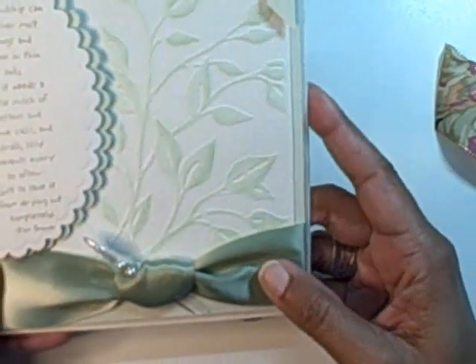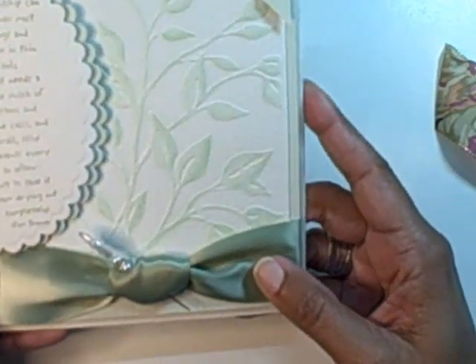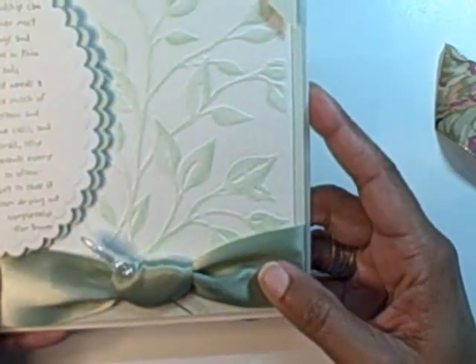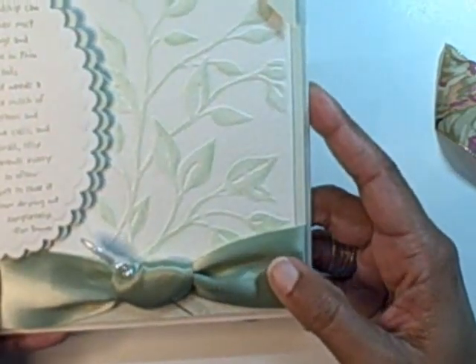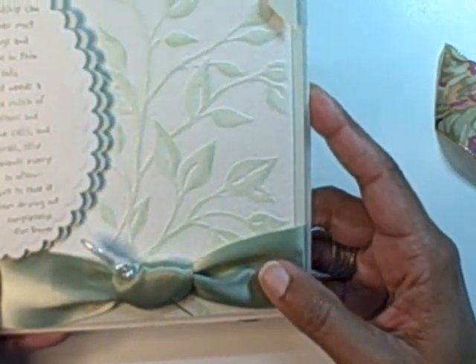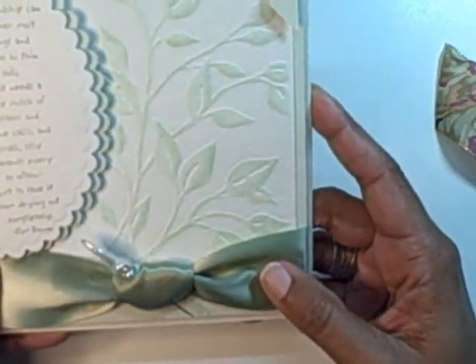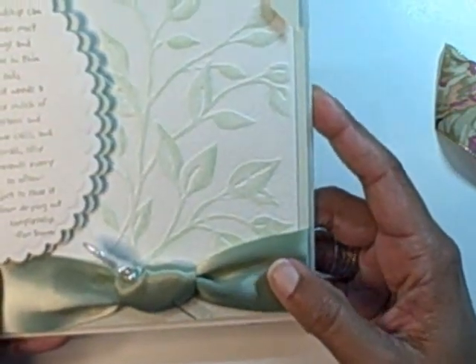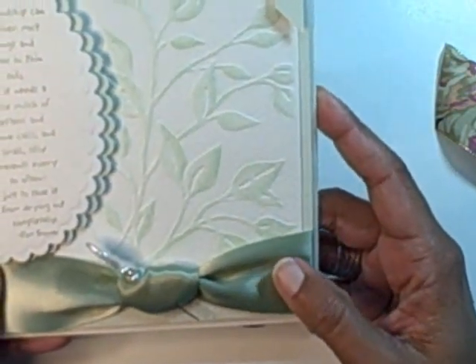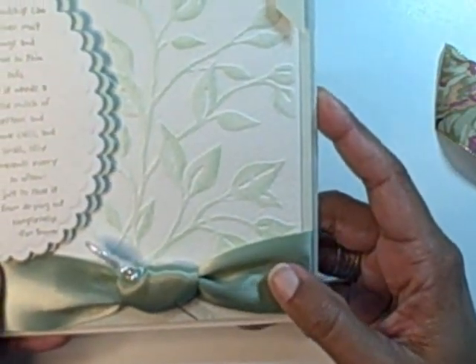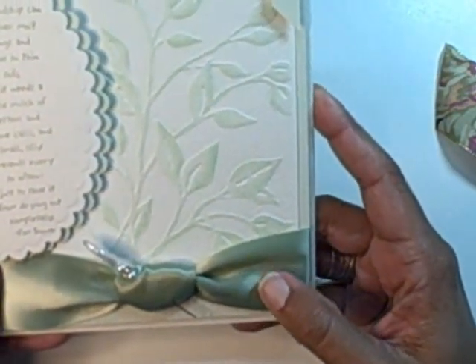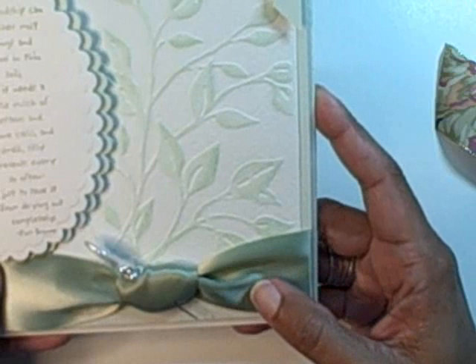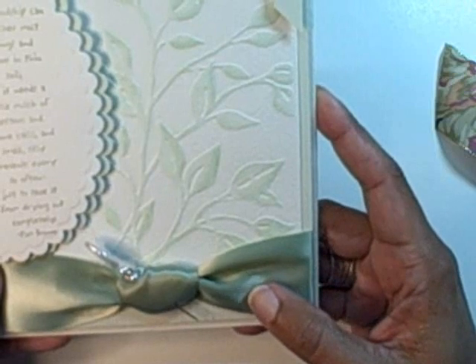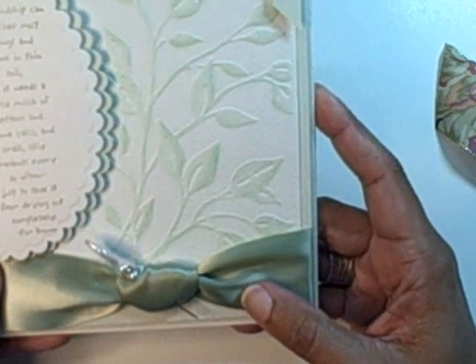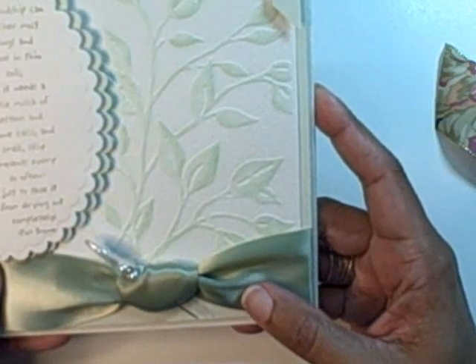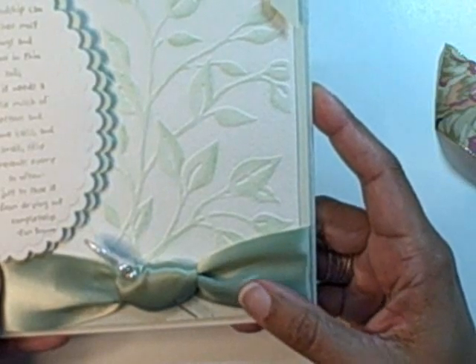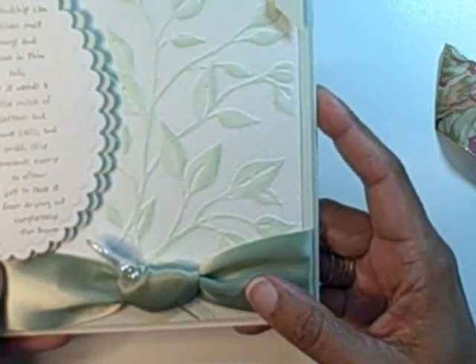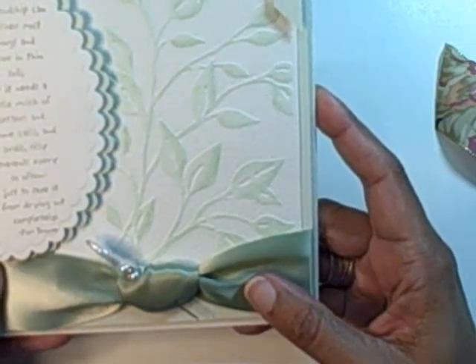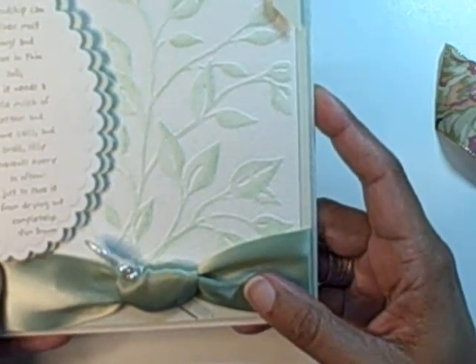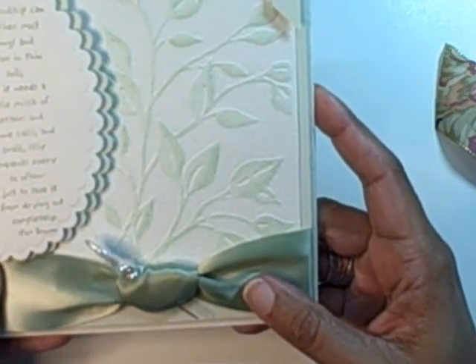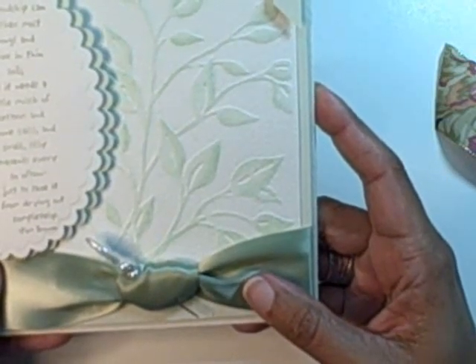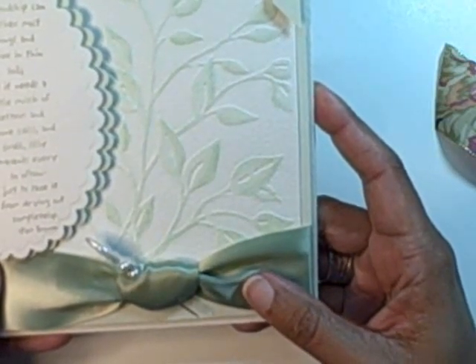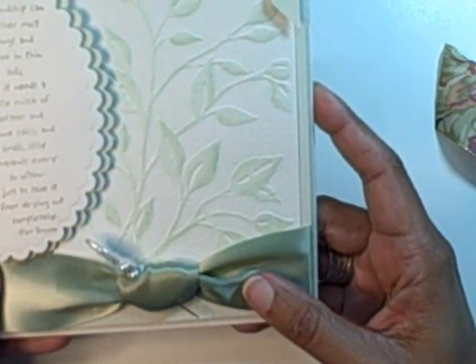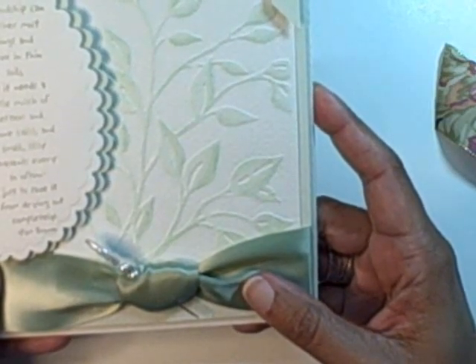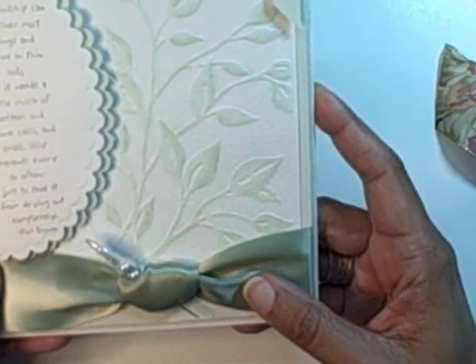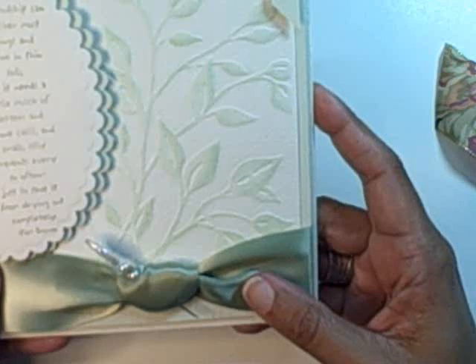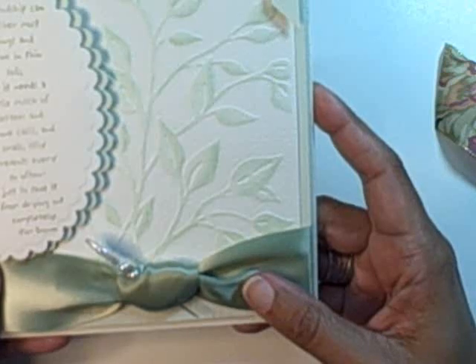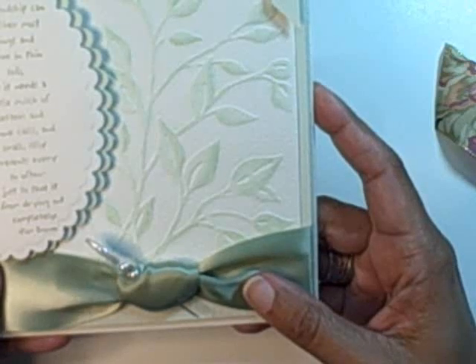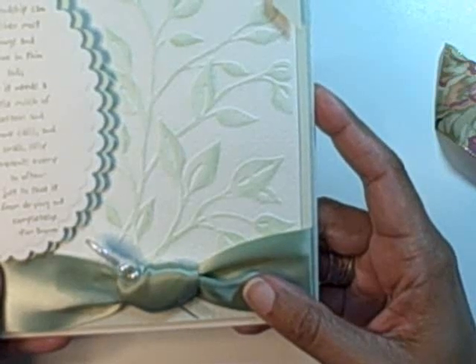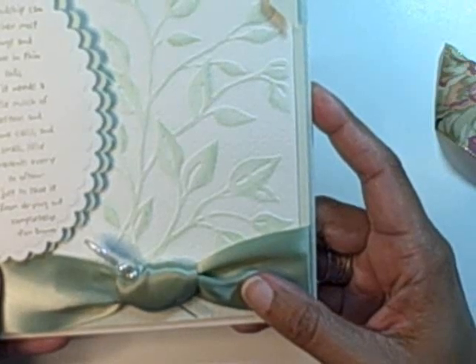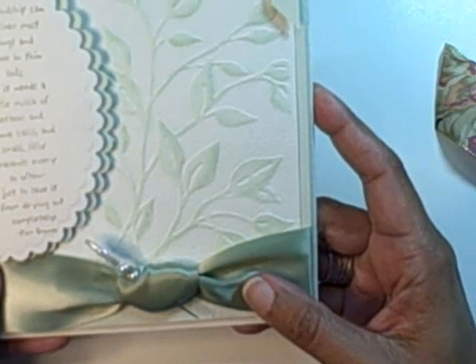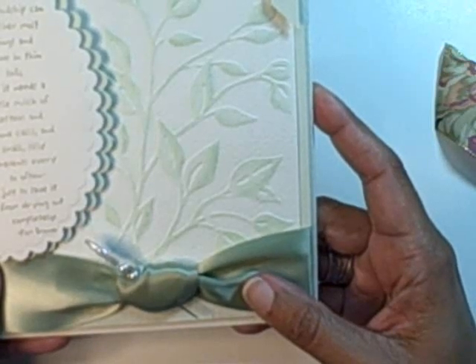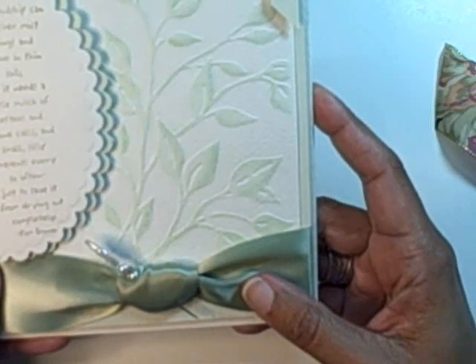So there you have it, and I hope this will help you go off and gain some confidence in making beautiful bows or beautiful knots. Thank you so much for stopping by.